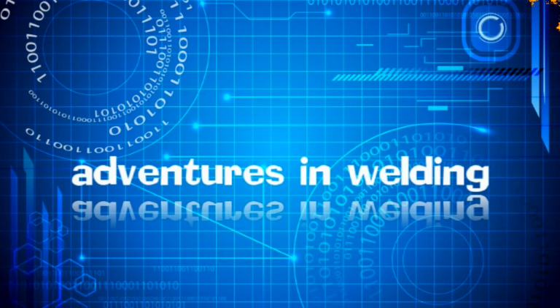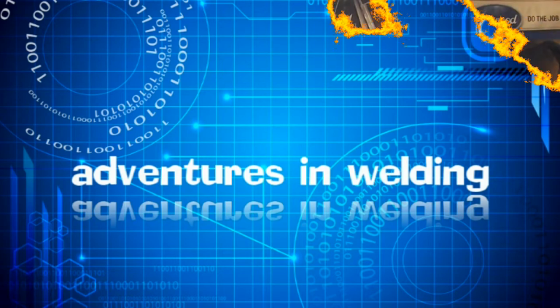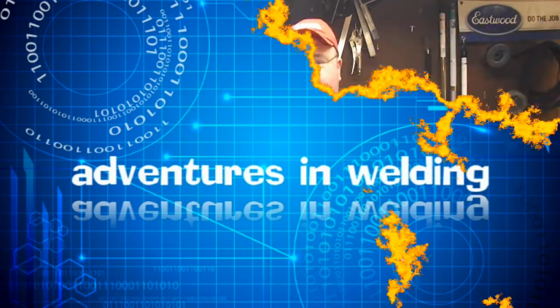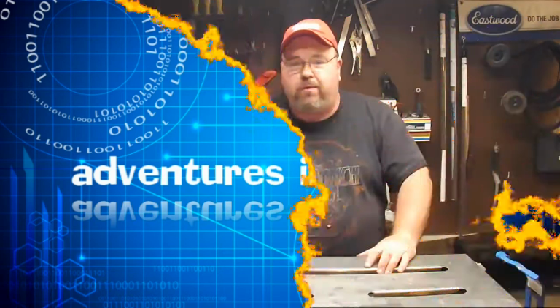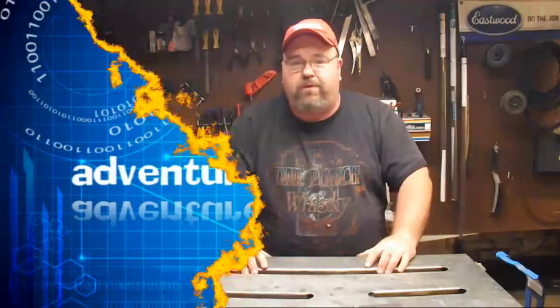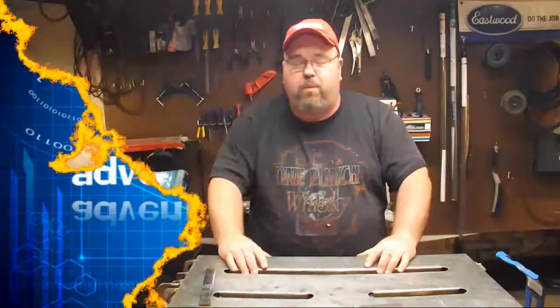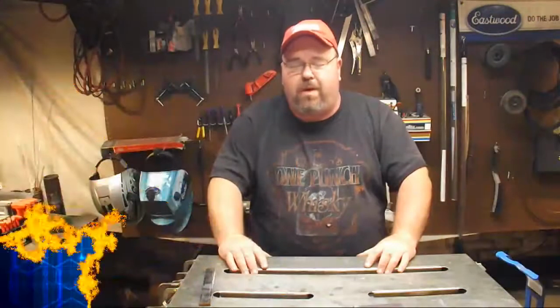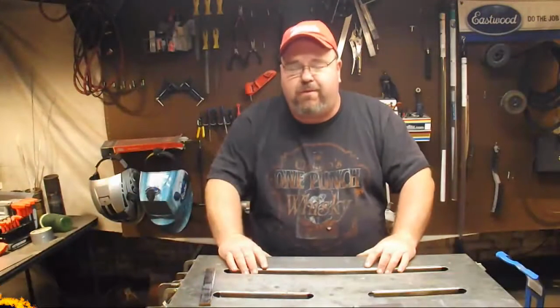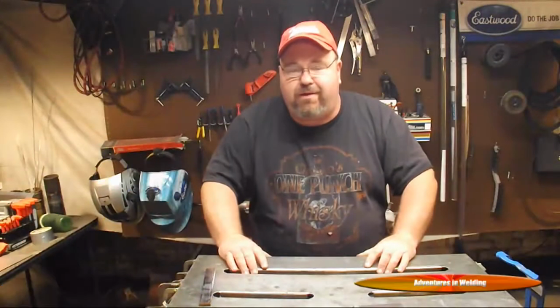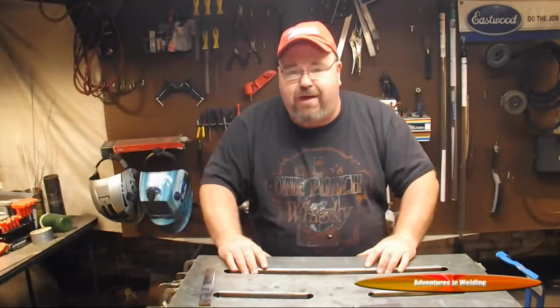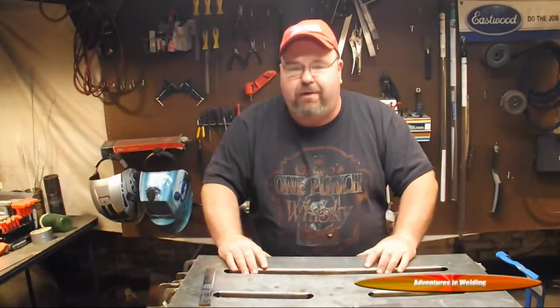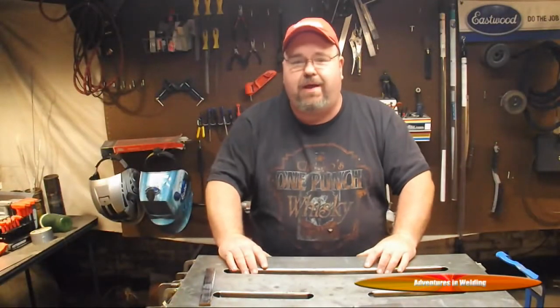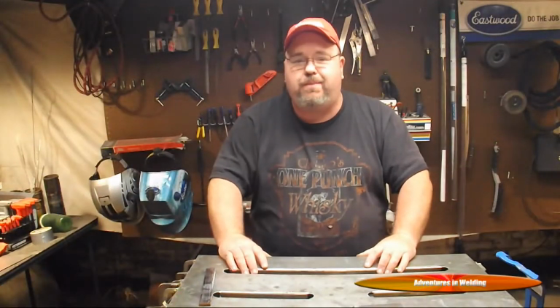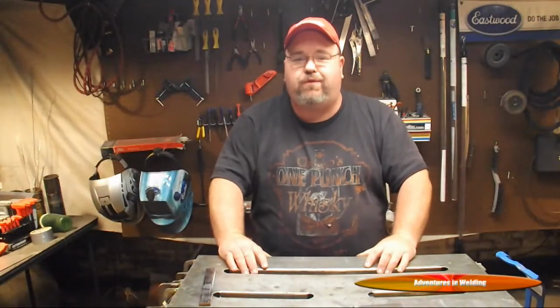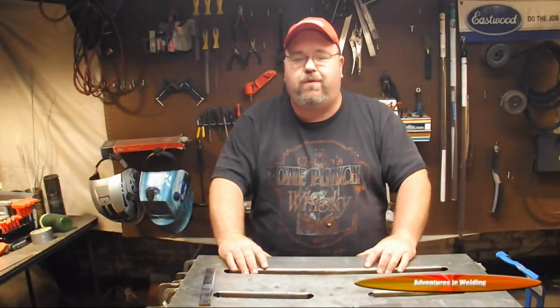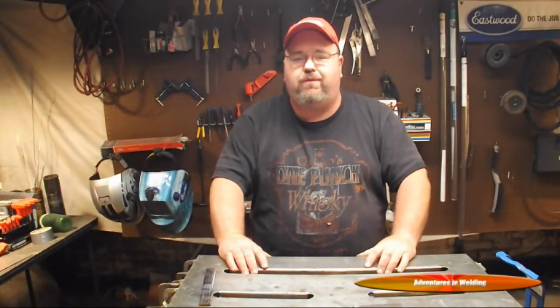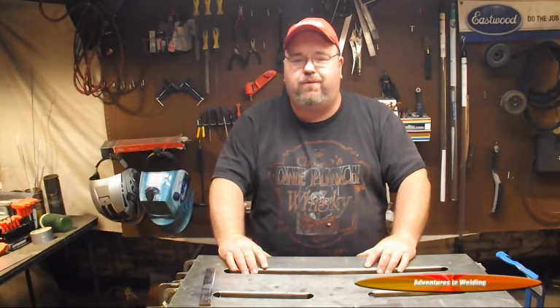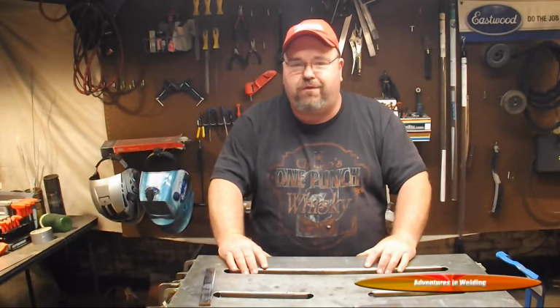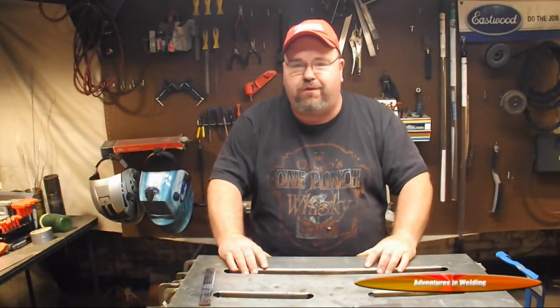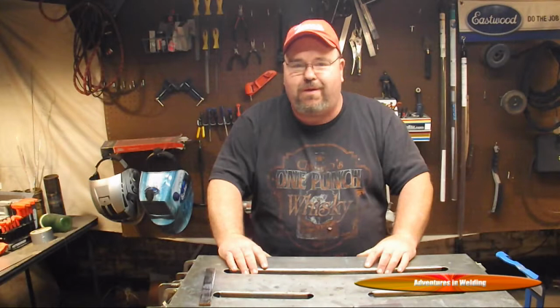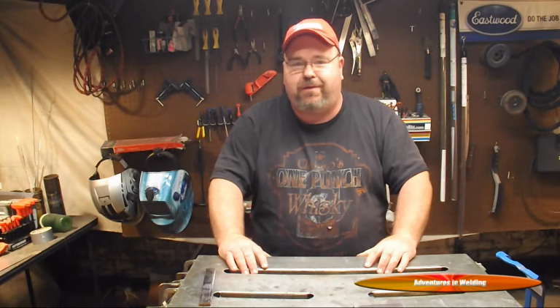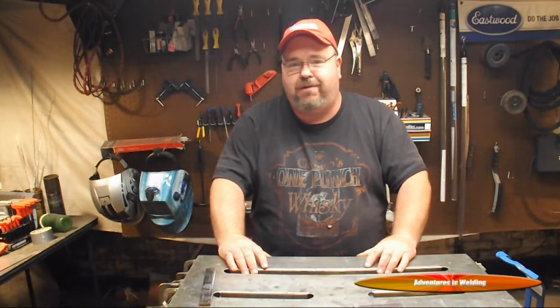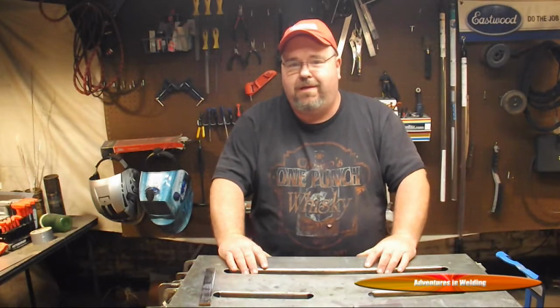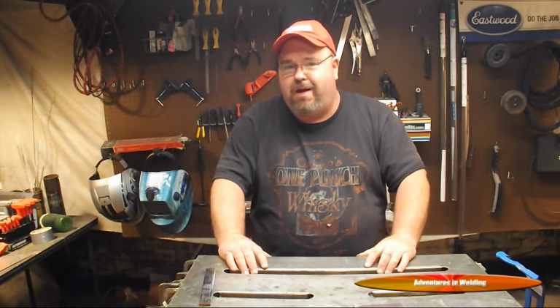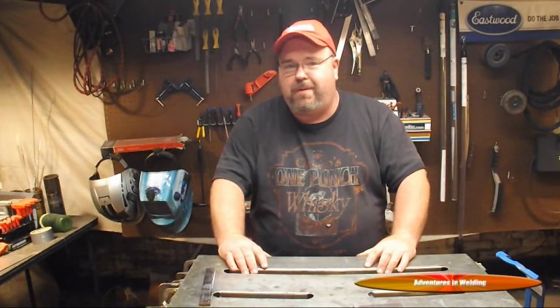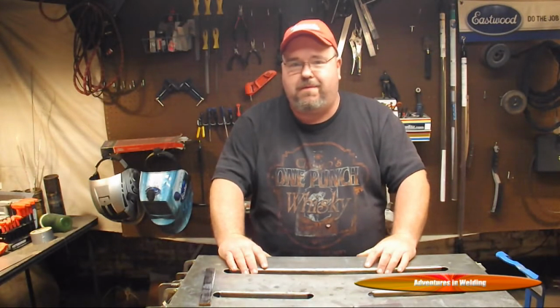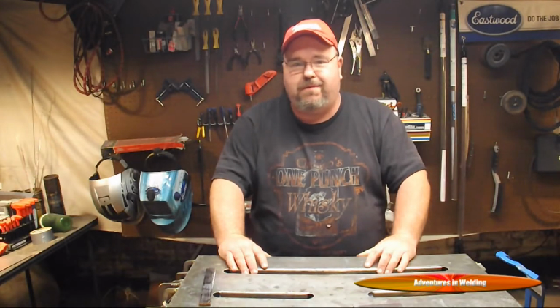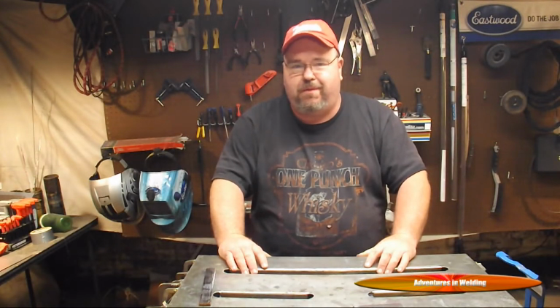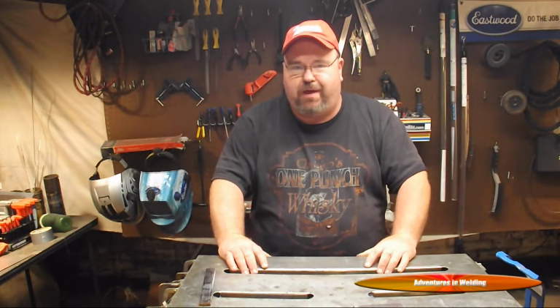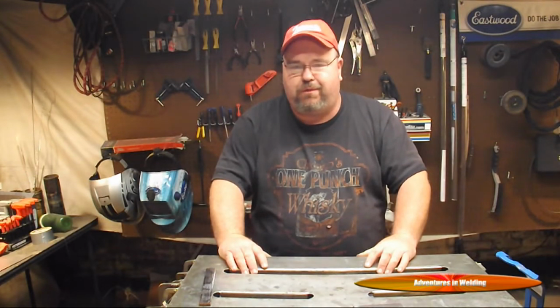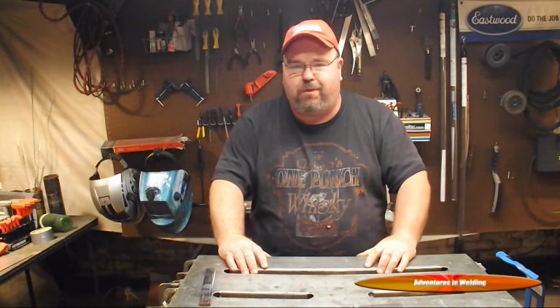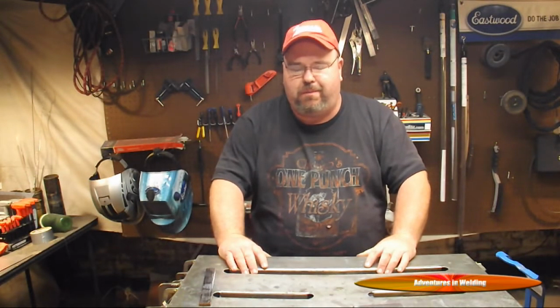Hey welders, what's up? Welcome to another episode of Adventures in Welding. I'm Paul. Thanks for joining me.